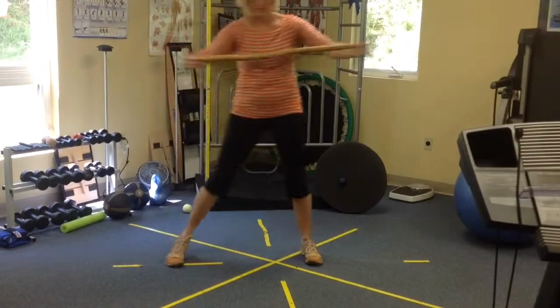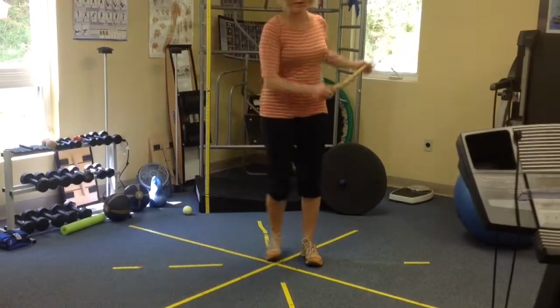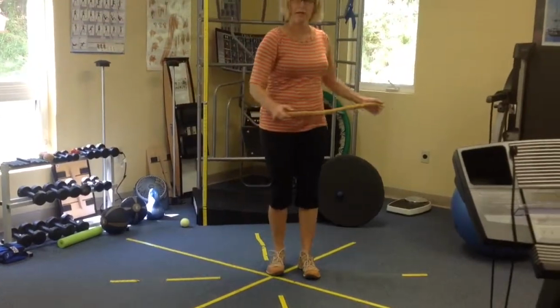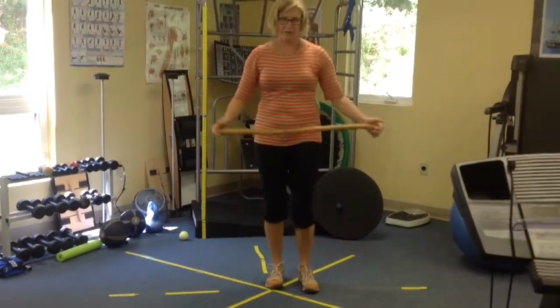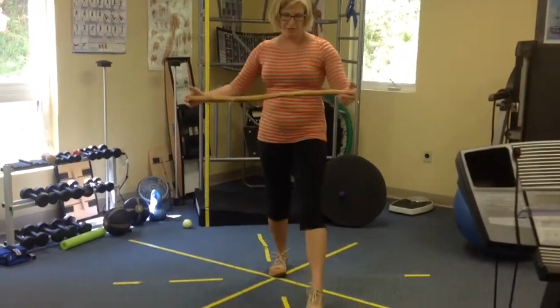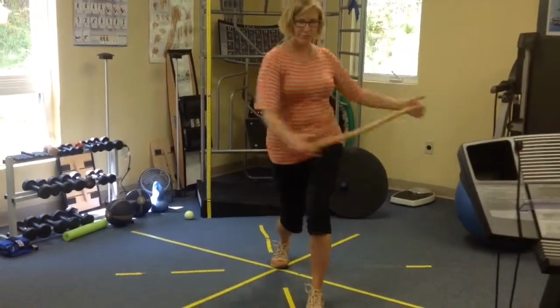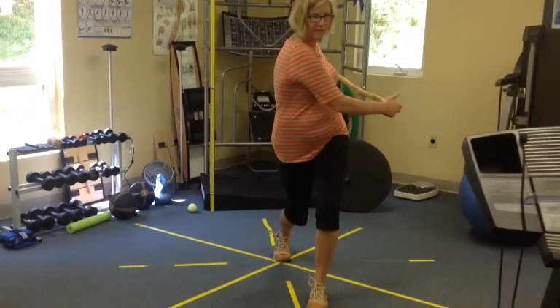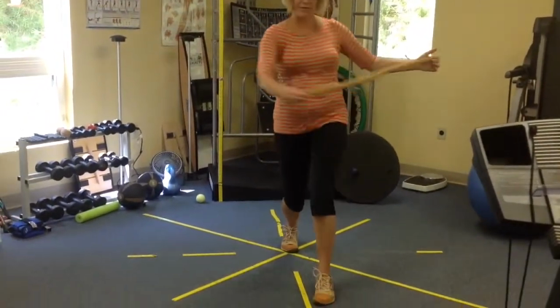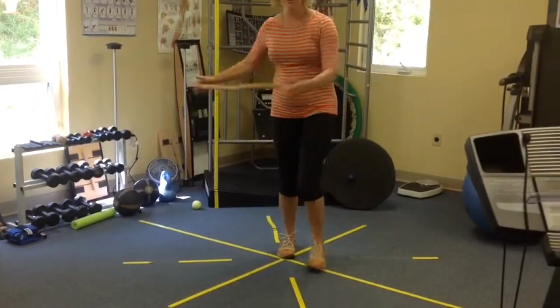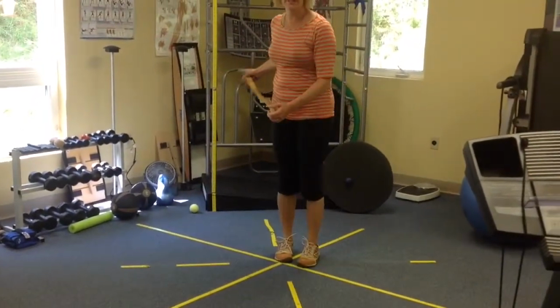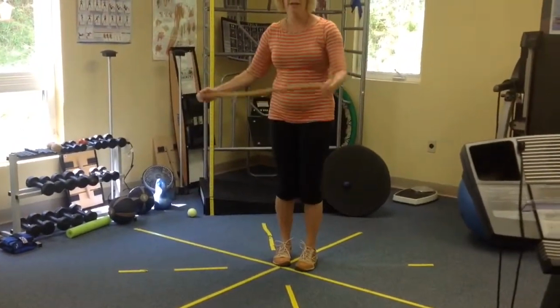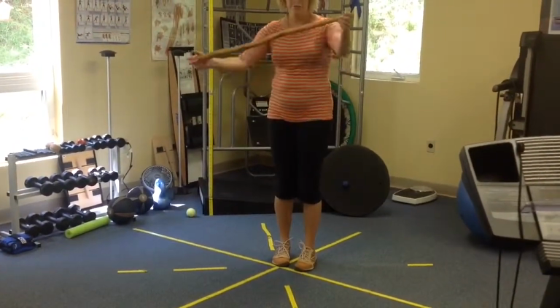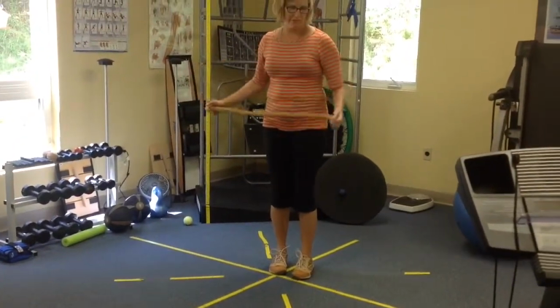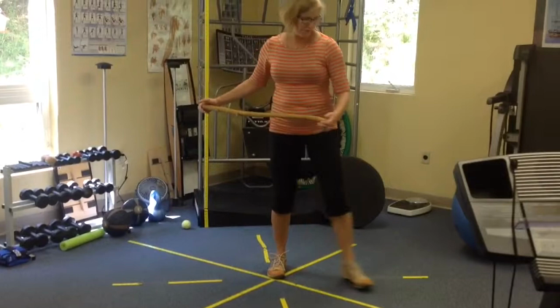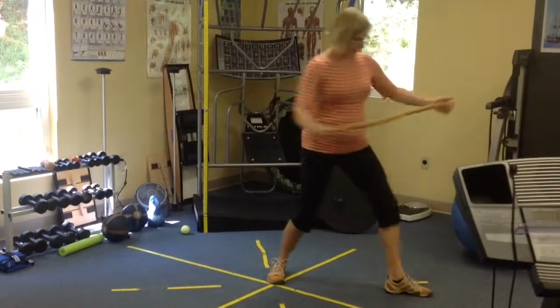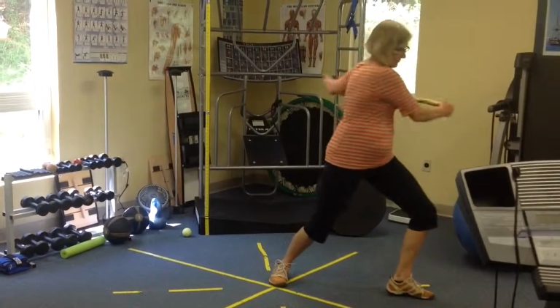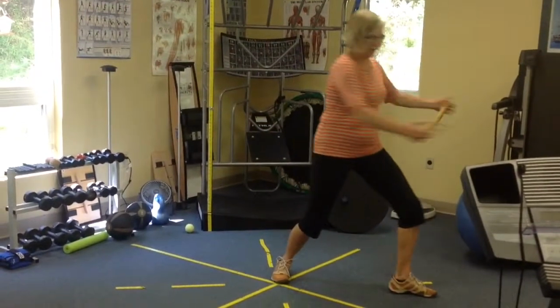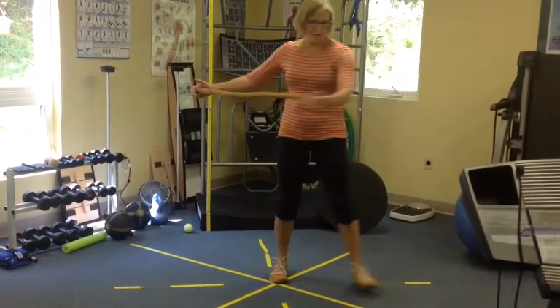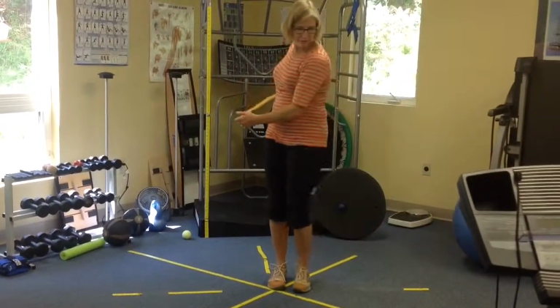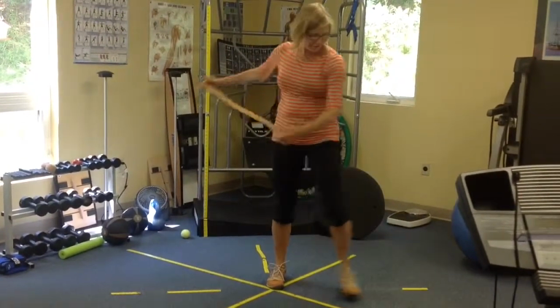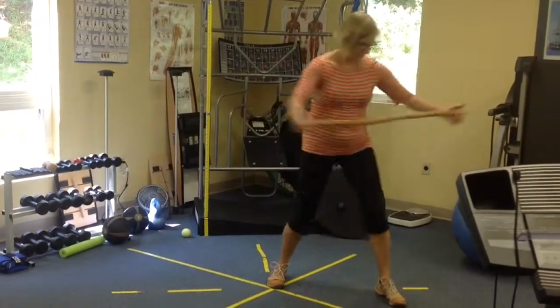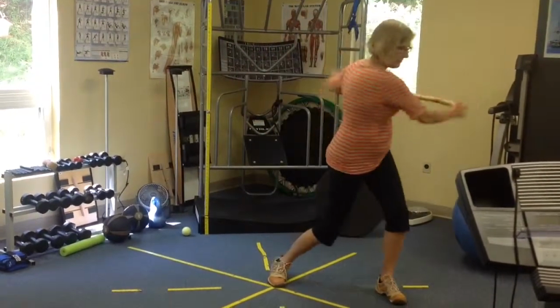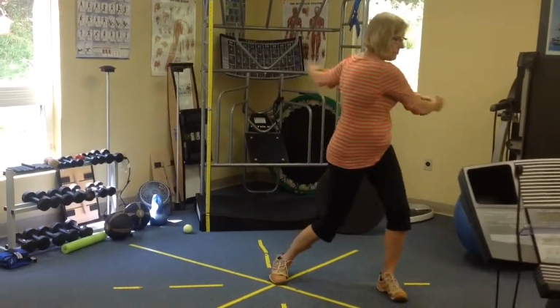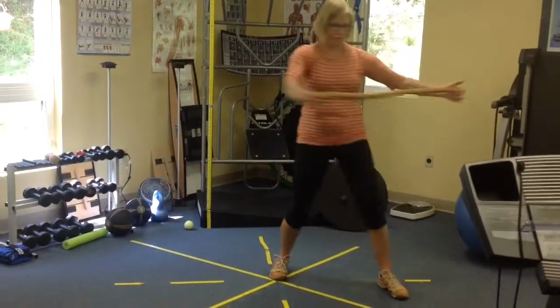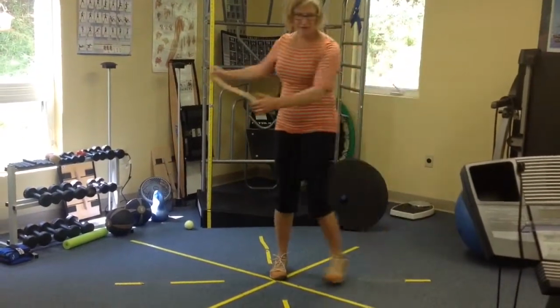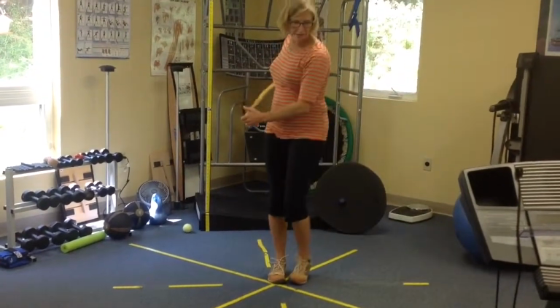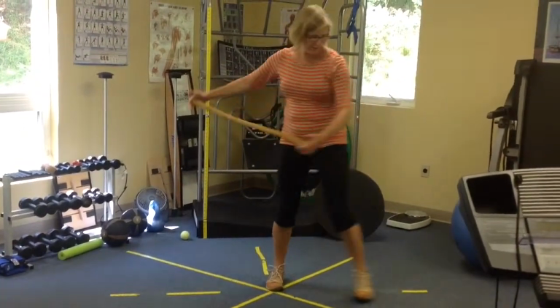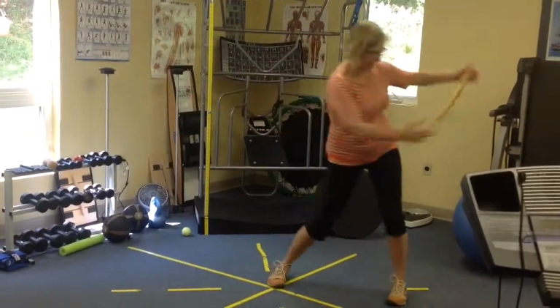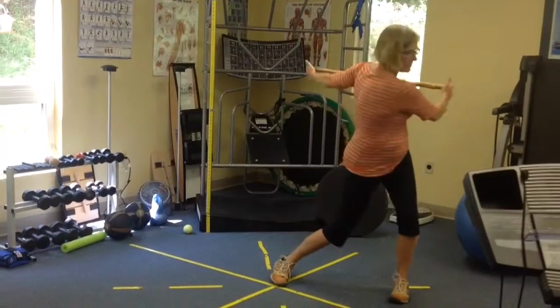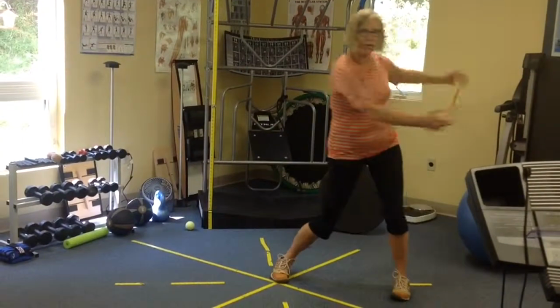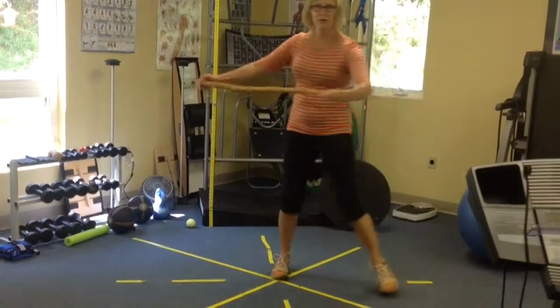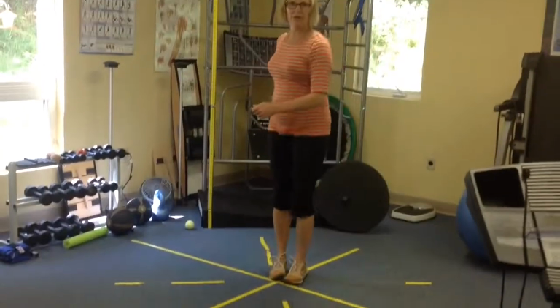Of course you're going to repeat the same thing over on this side — a few forward, a few turned out, a few more at a 45-degree foot, and then a straight foot.